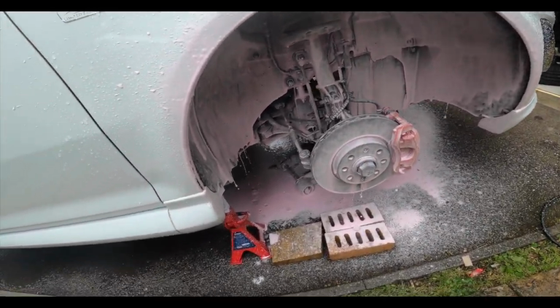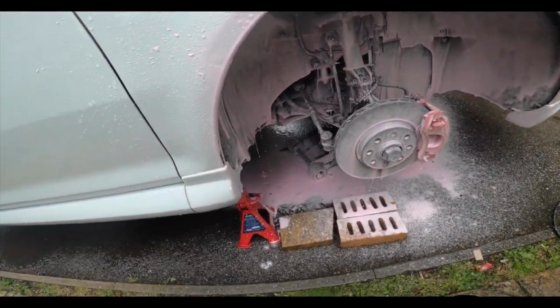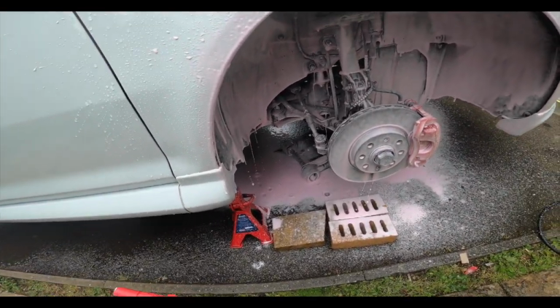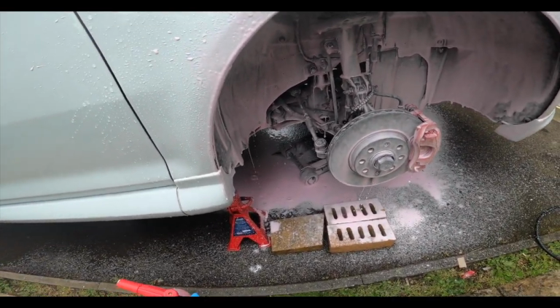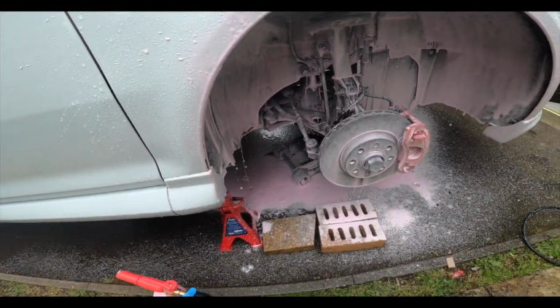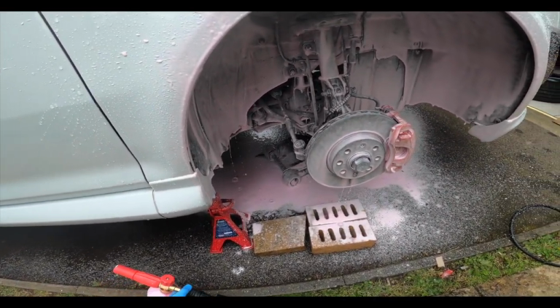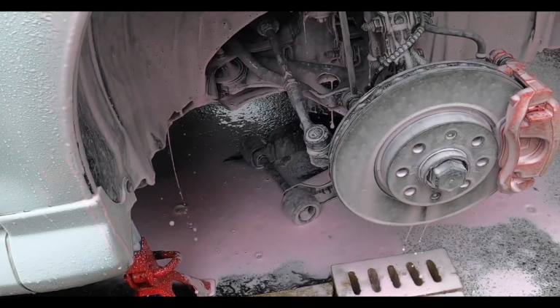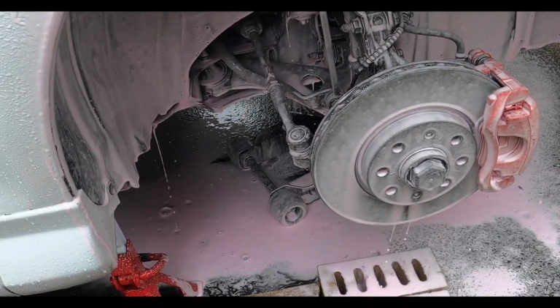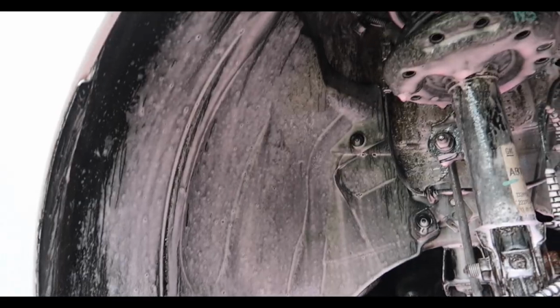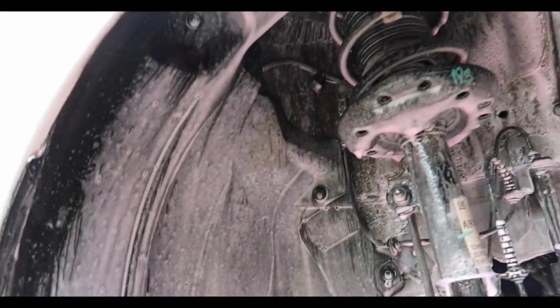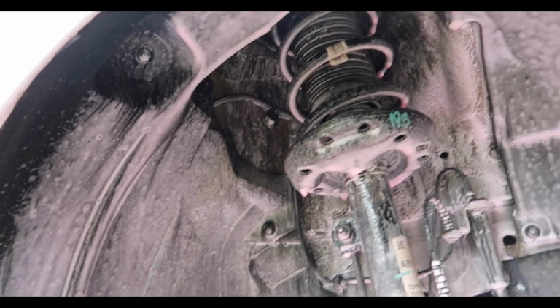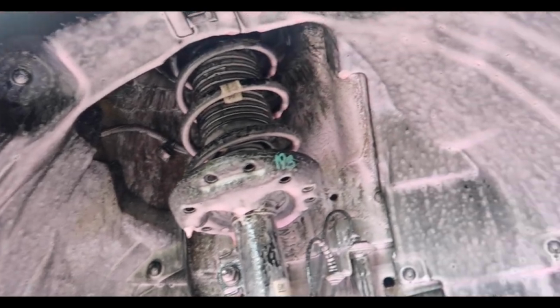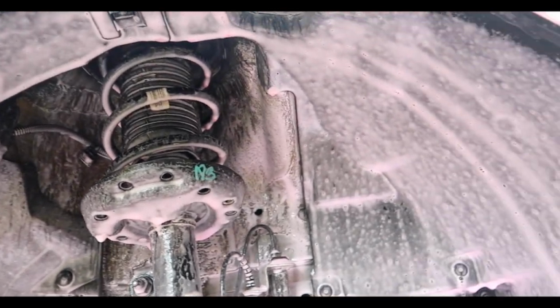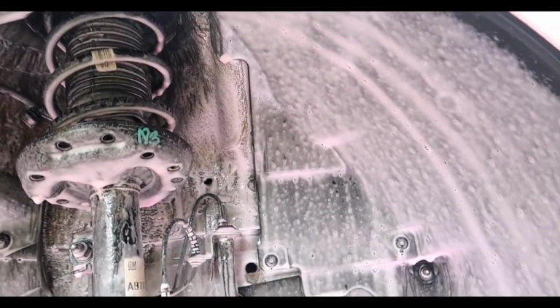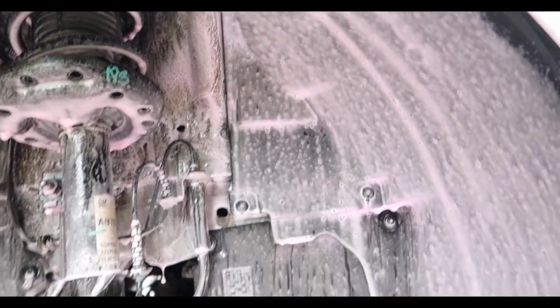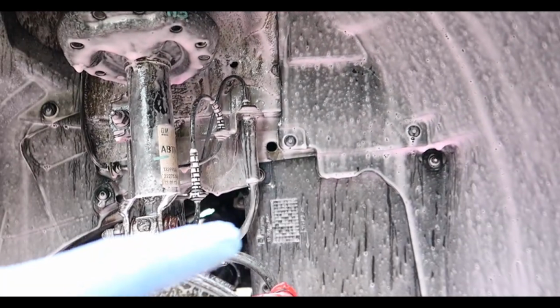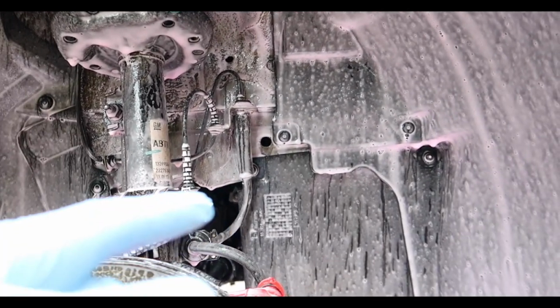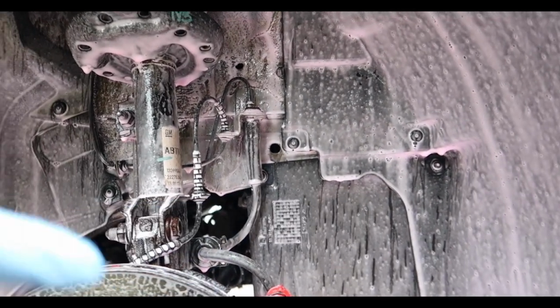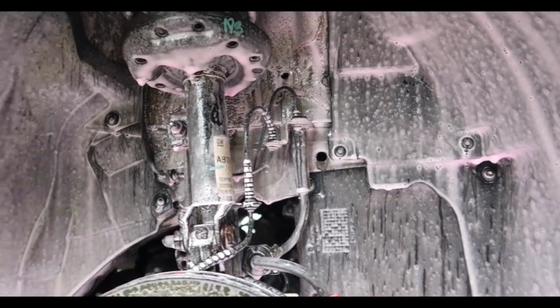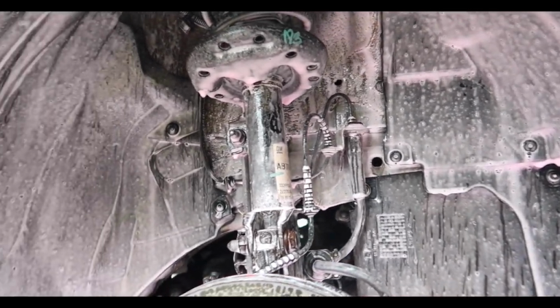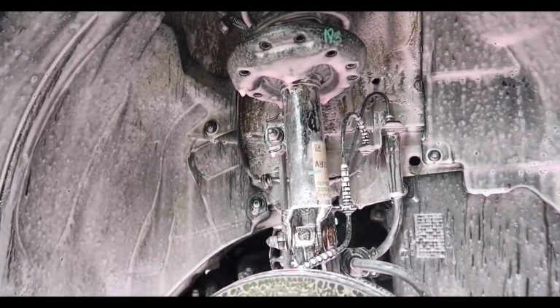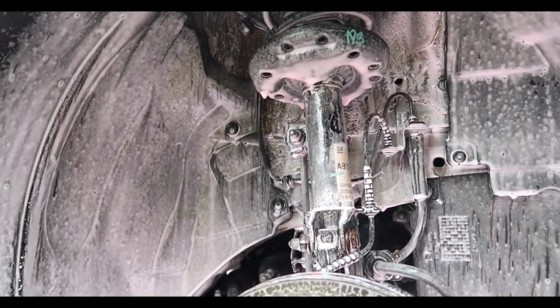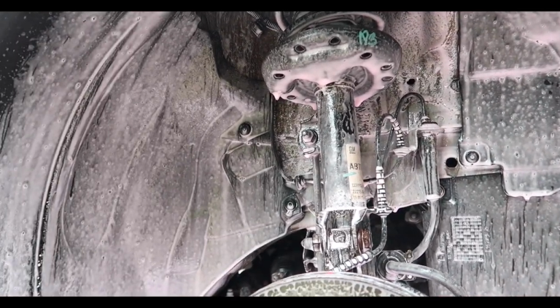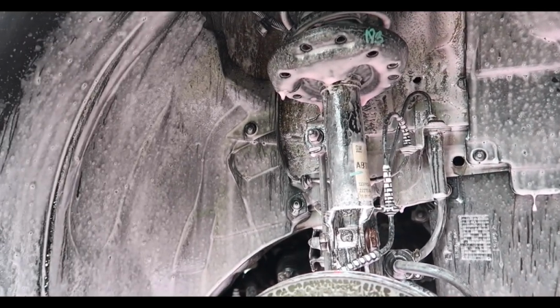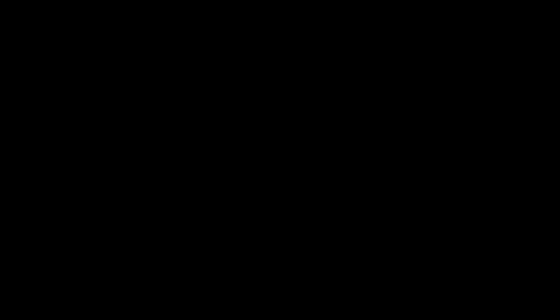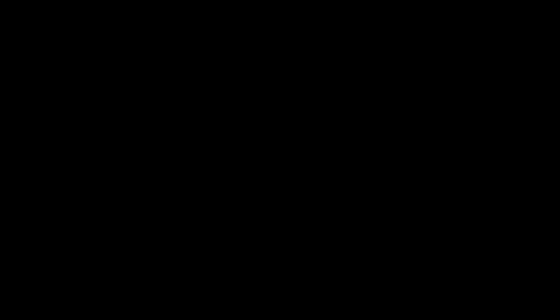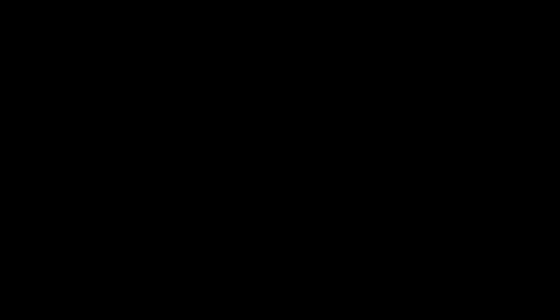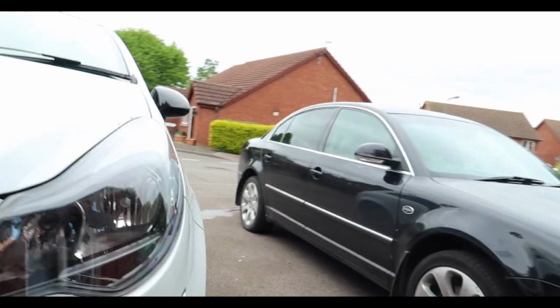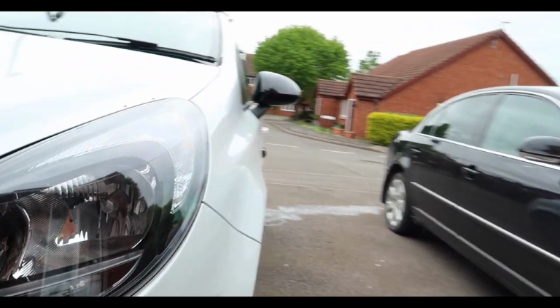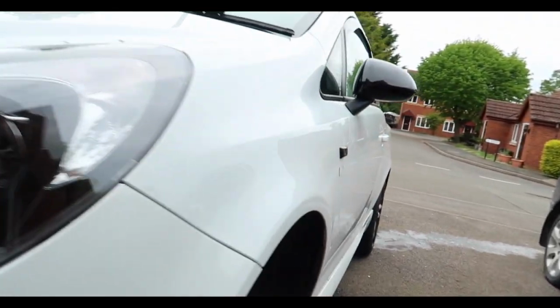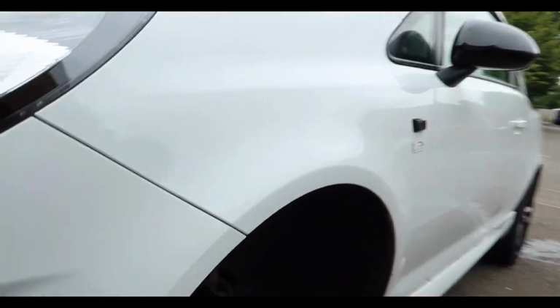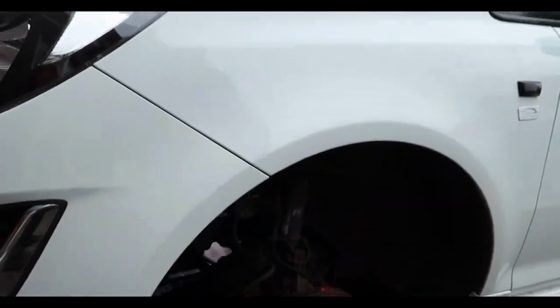I've got a pink bloody wheel well. We're just going to let that sit for a little bit, do the other side while this is dwelling, and then we'll rinse it off.